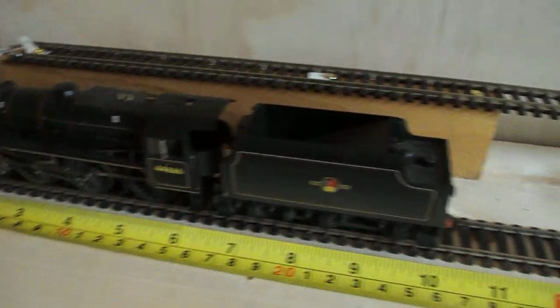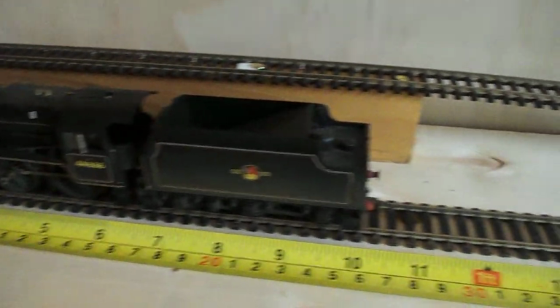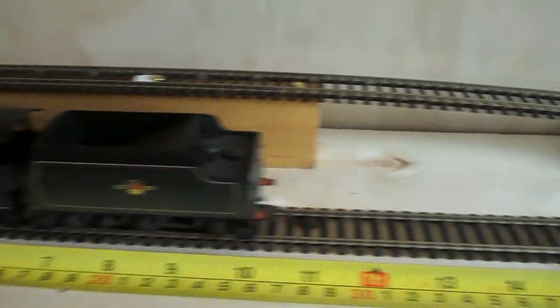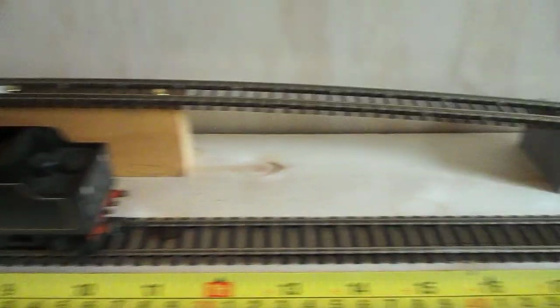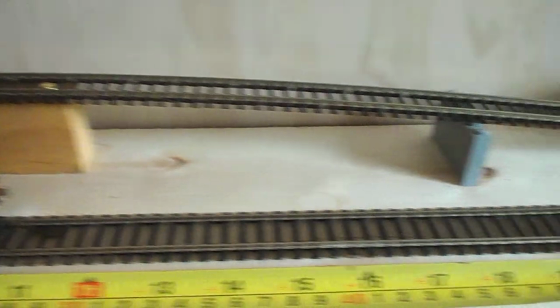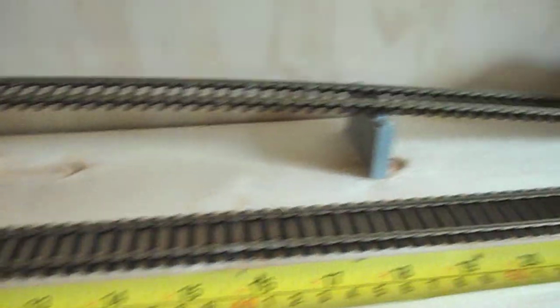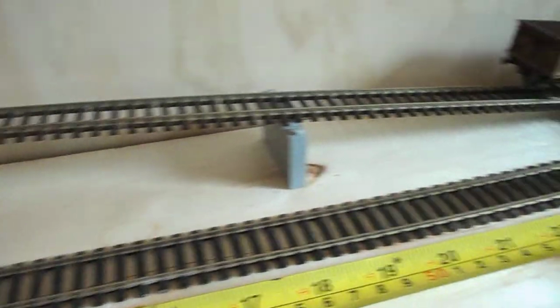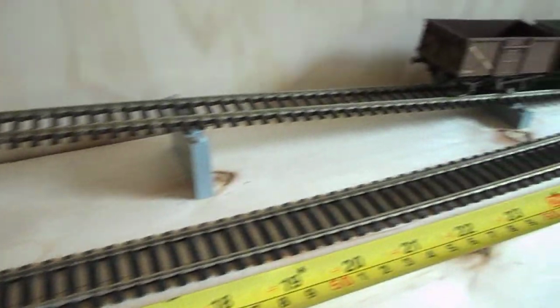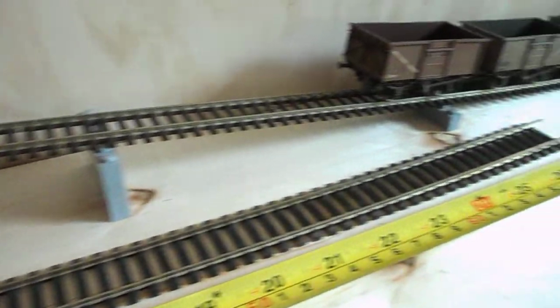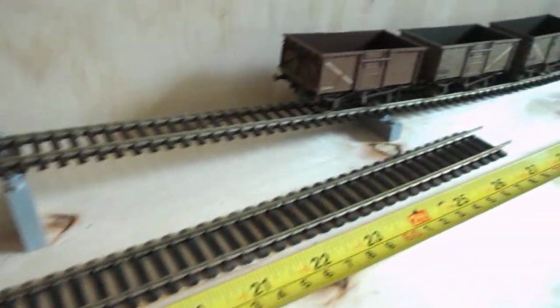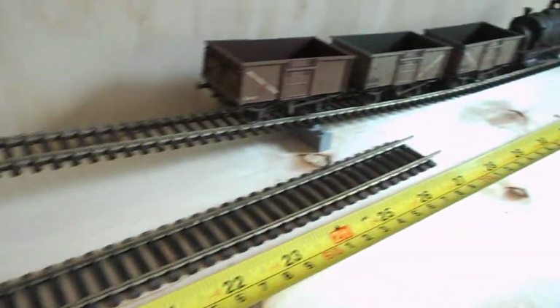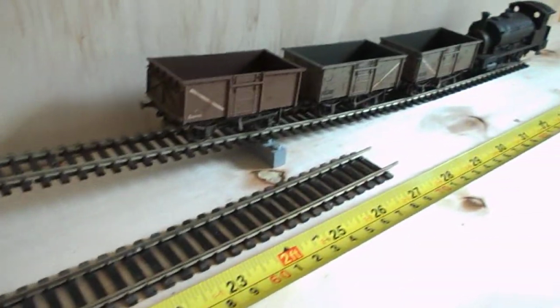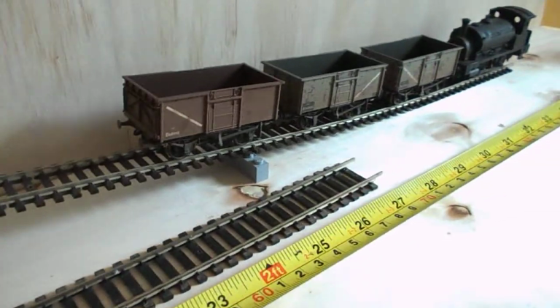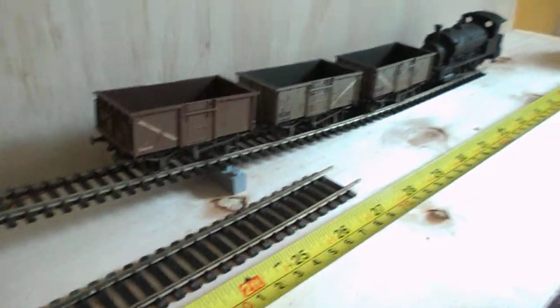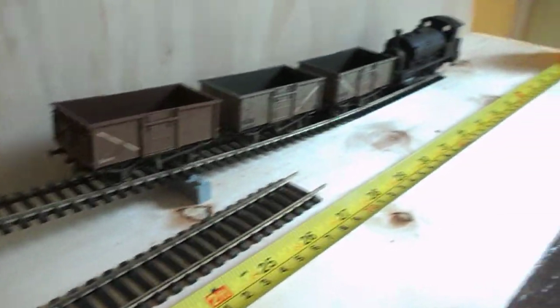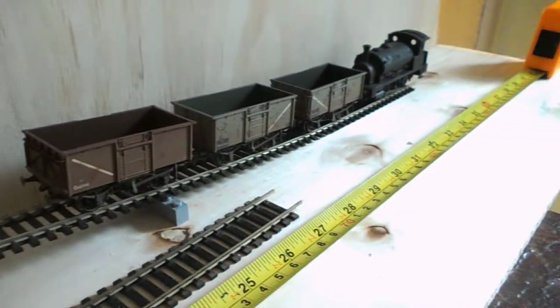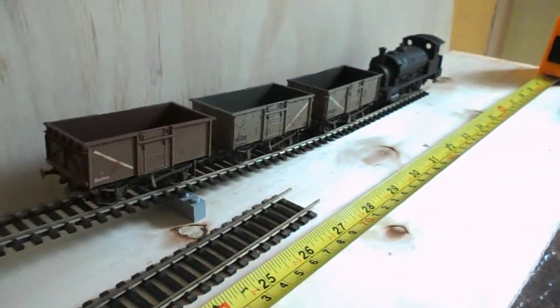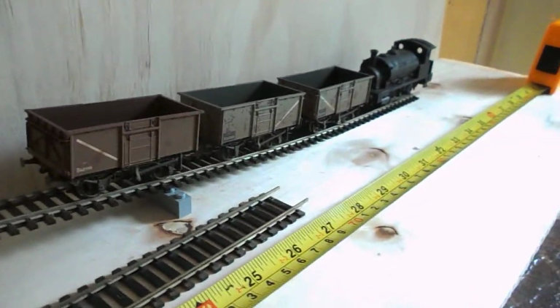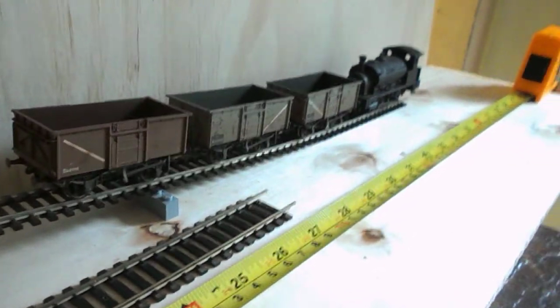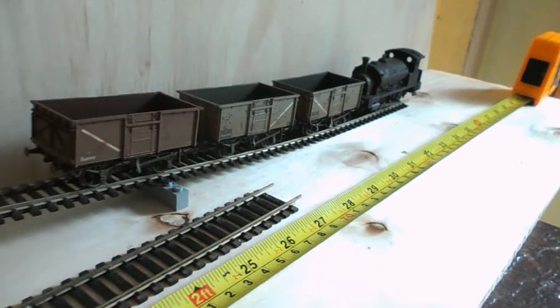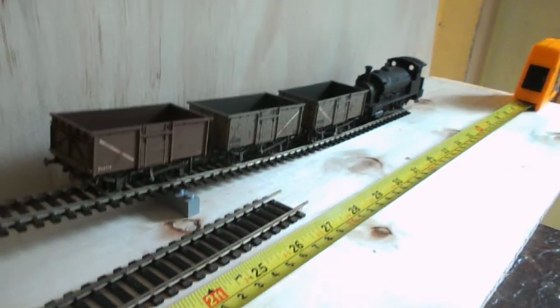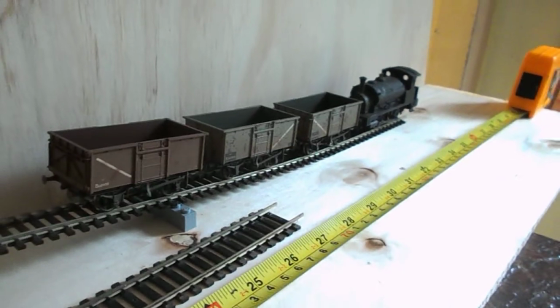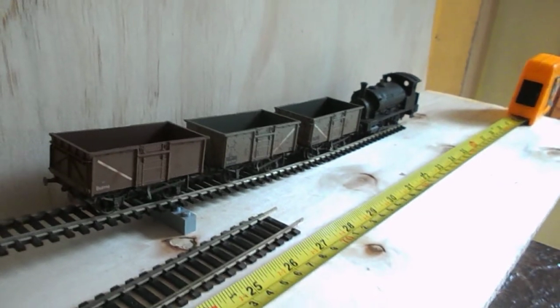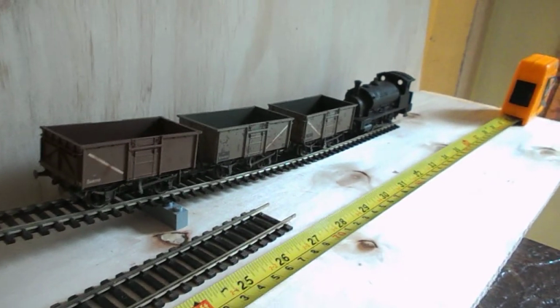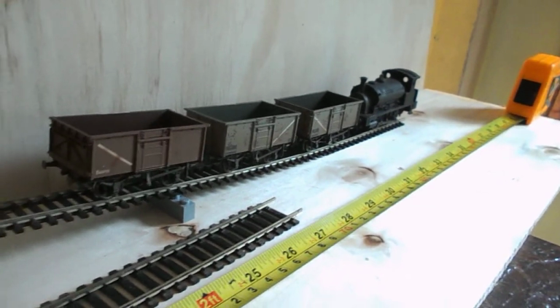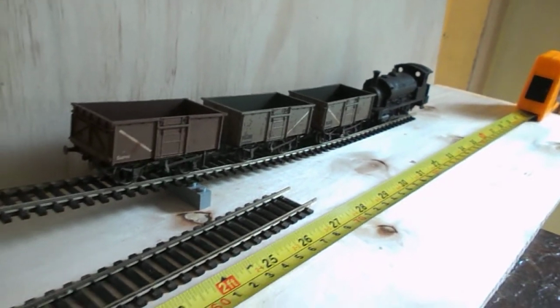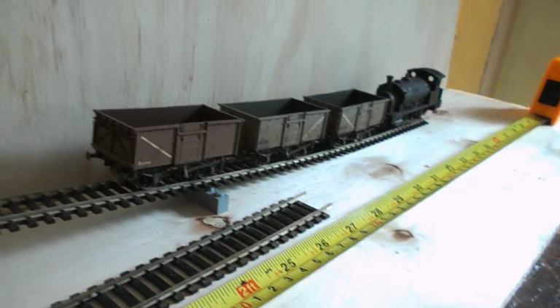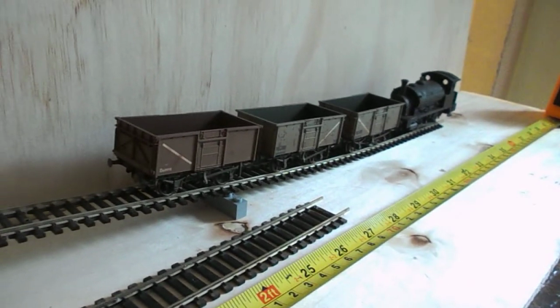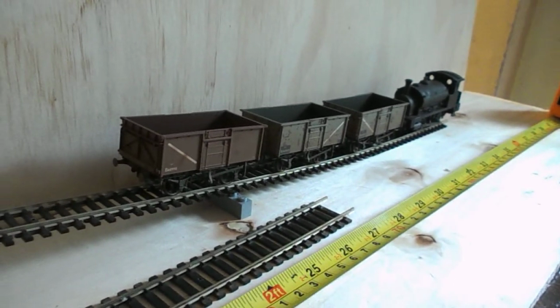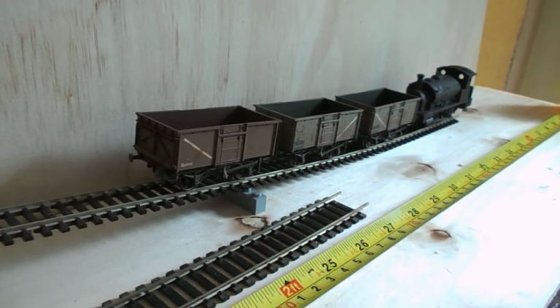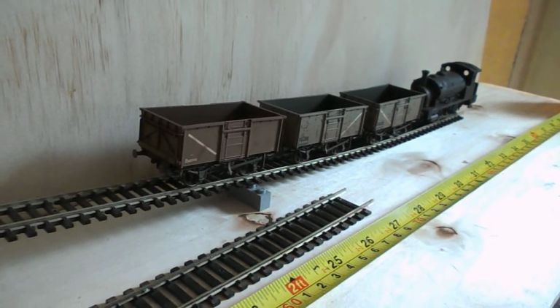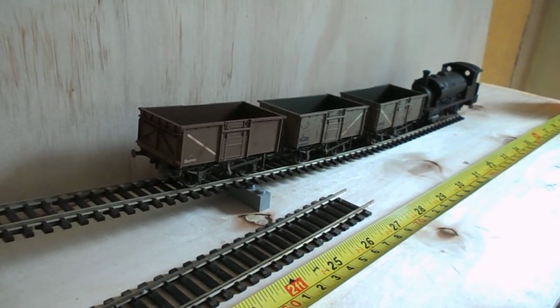Now, down the other end here I've got the little Hornby Pug and three 16-tonne mineral wagons. We'll demonstrate how easy it is for this little loco to push these wagons up such a short slope.